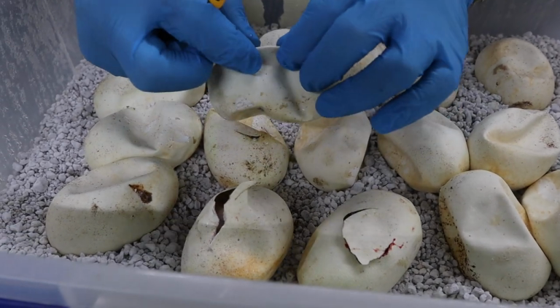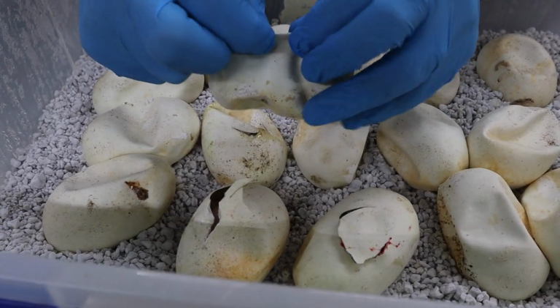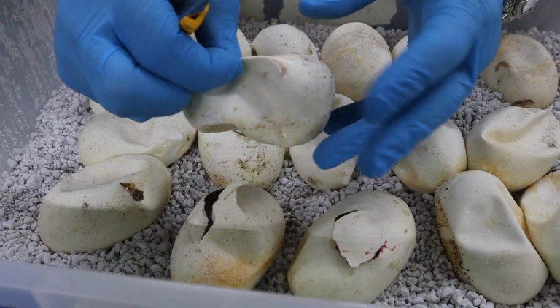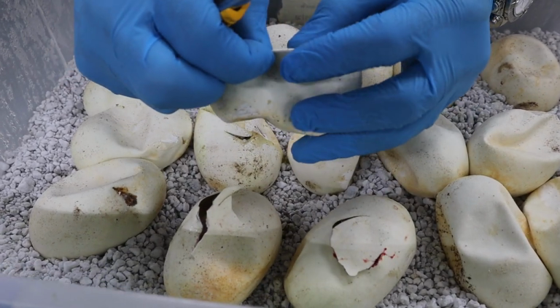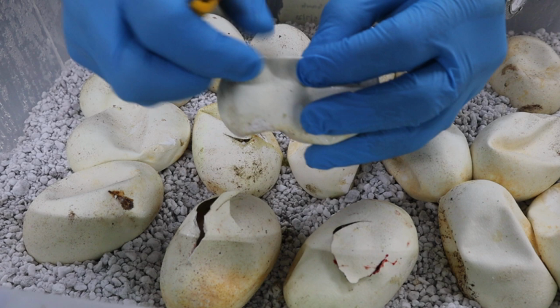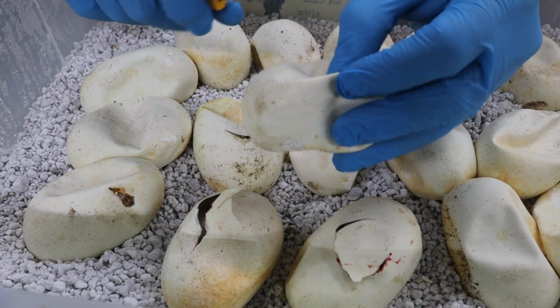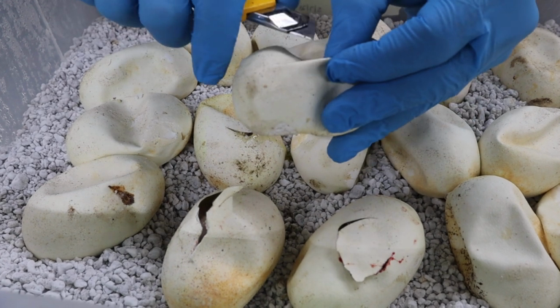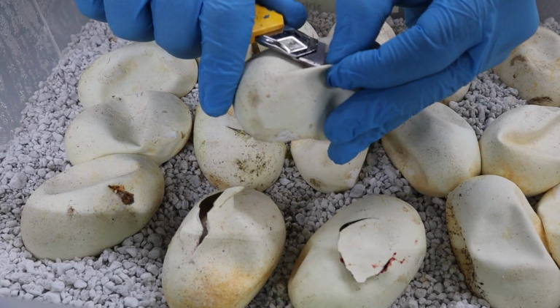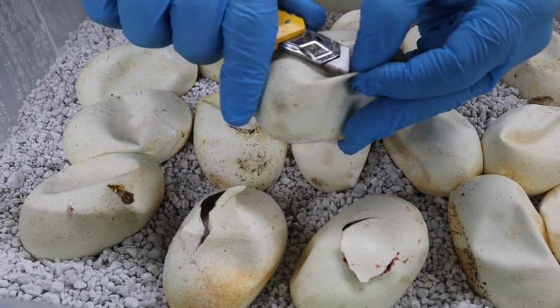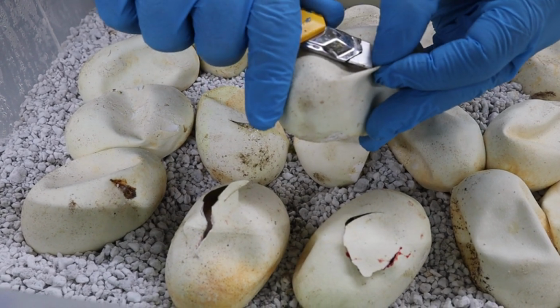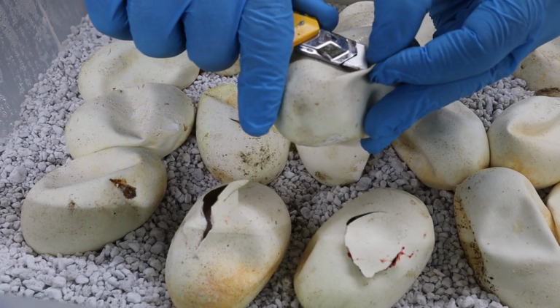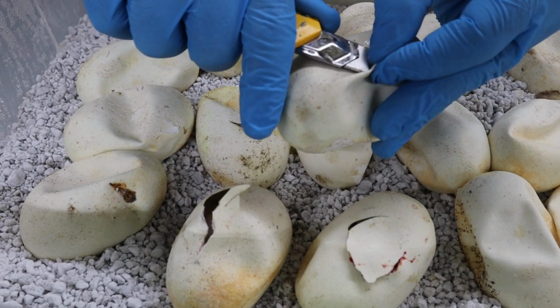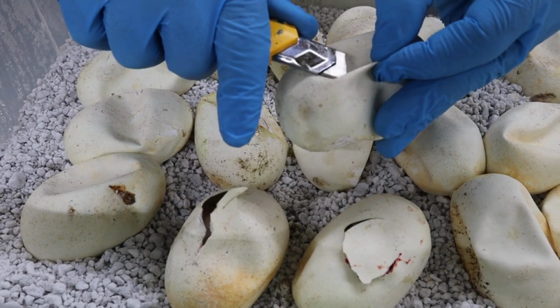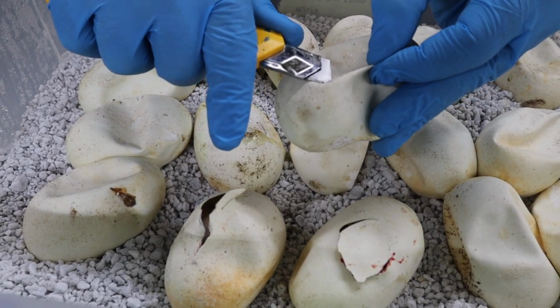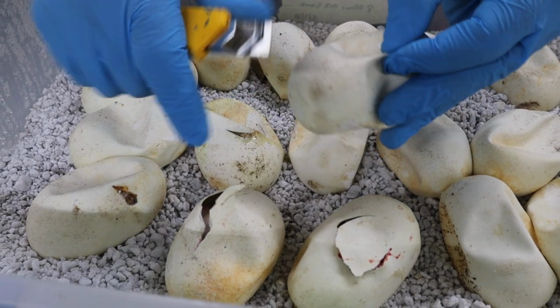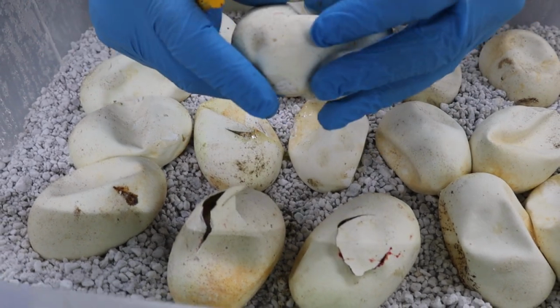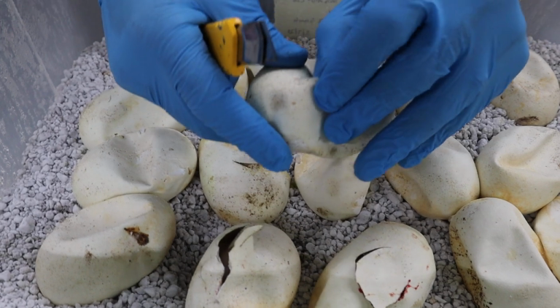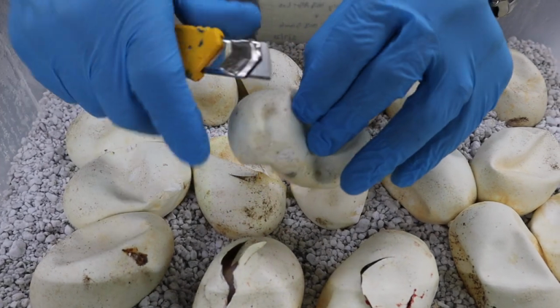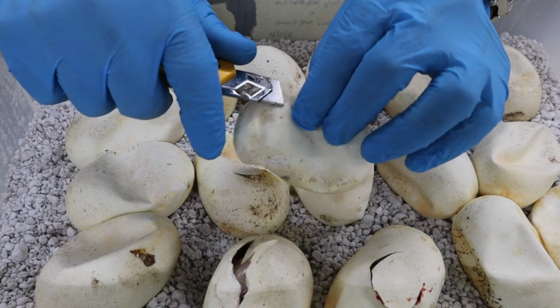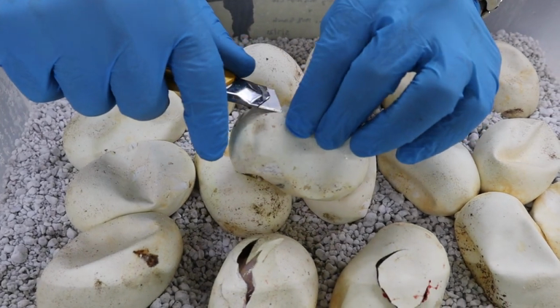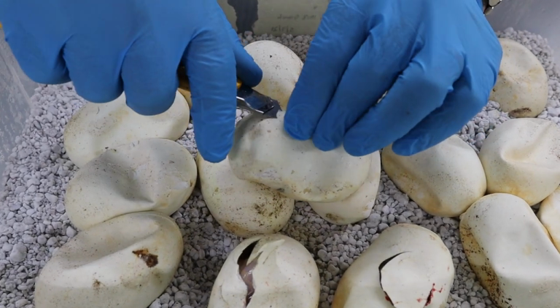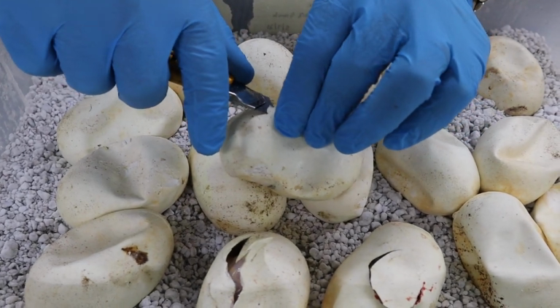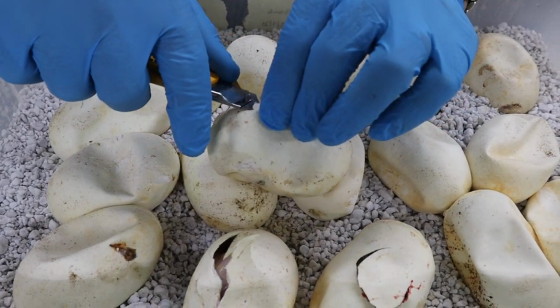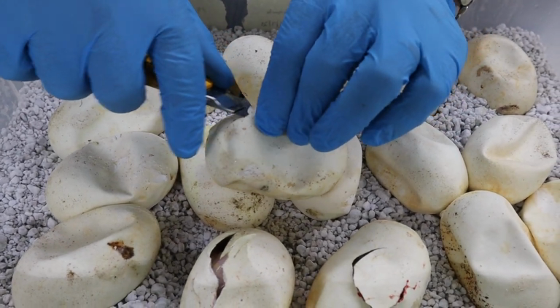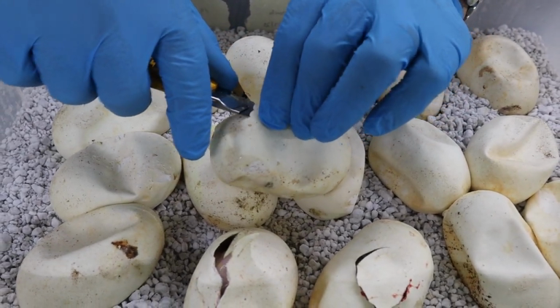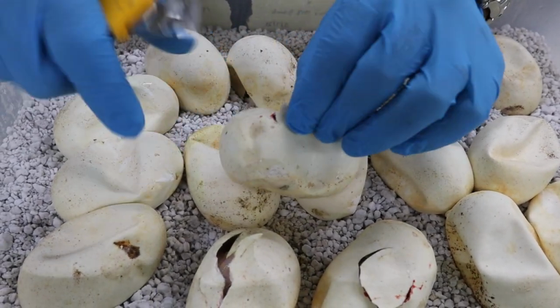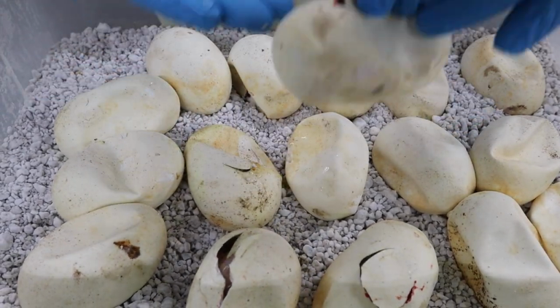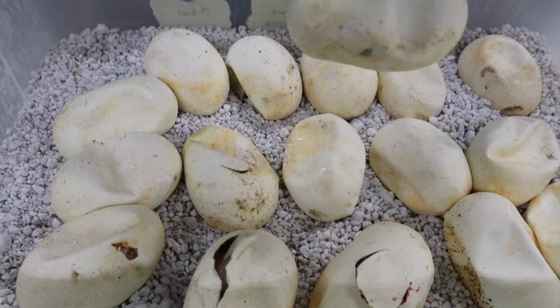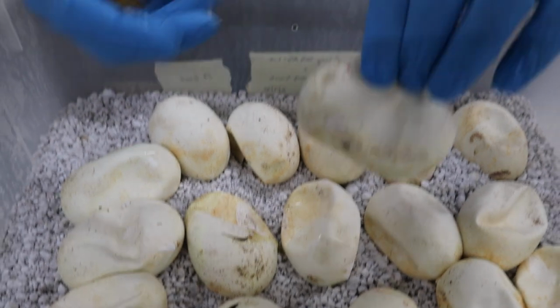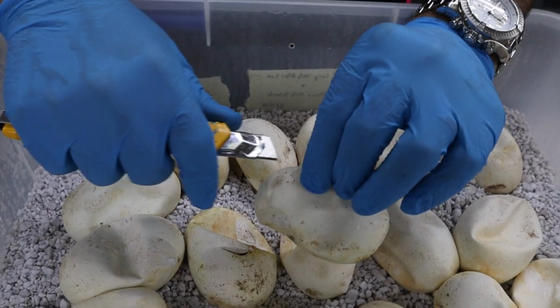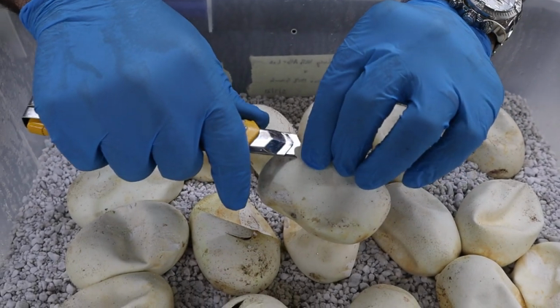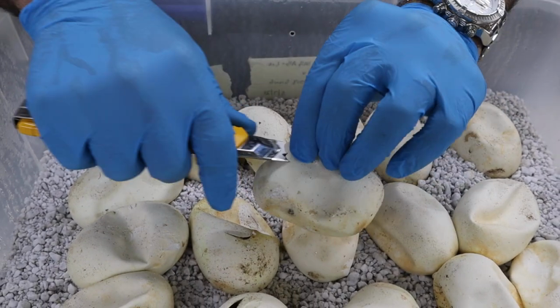So this is a good example — this one has not pipped yet. I just like to pinch the egg, use the razor blade, and just cut, real gently. You're not going to hurt the snake as long as you pinch it, and the snake for the most part is going to be on the bottom portion of the egg.